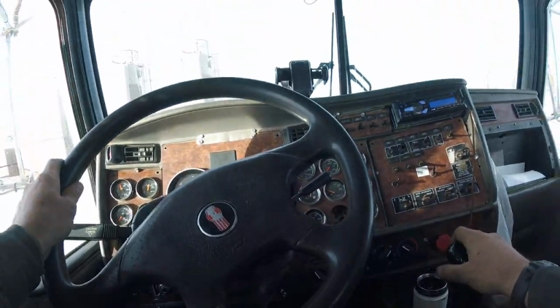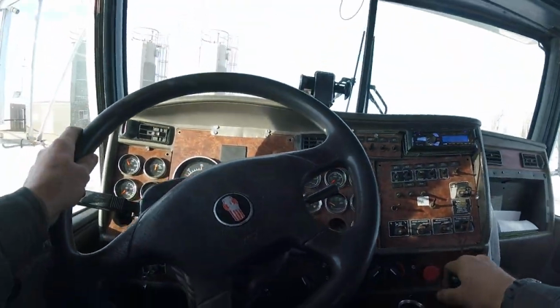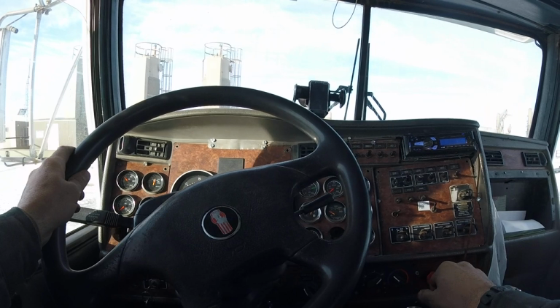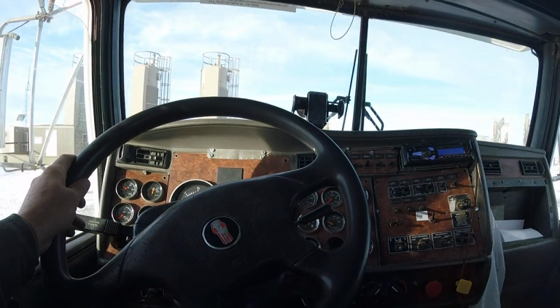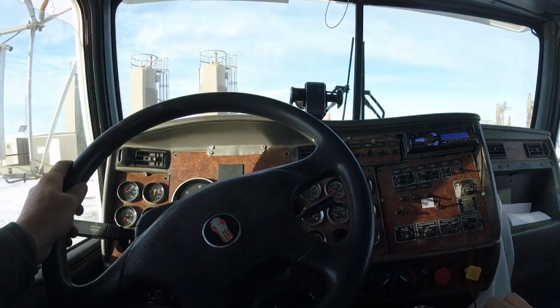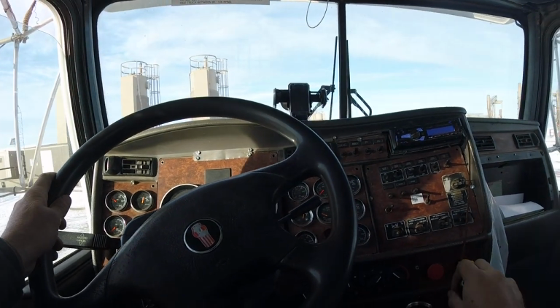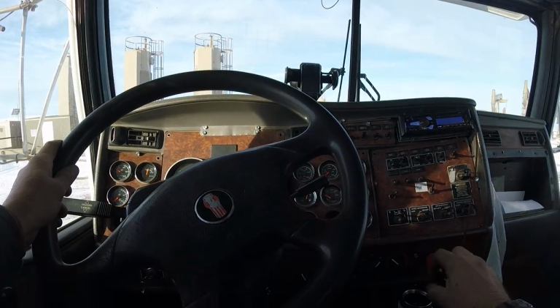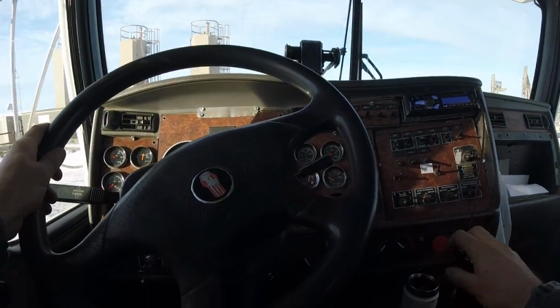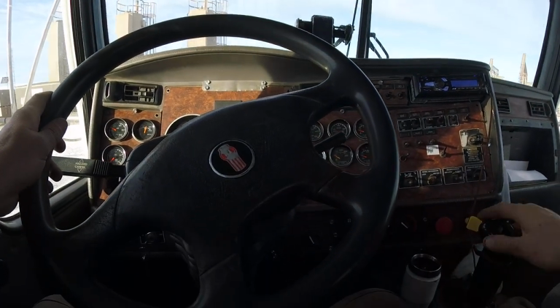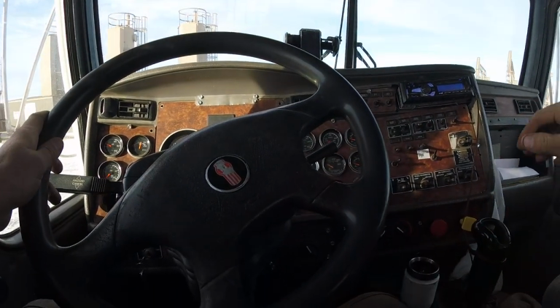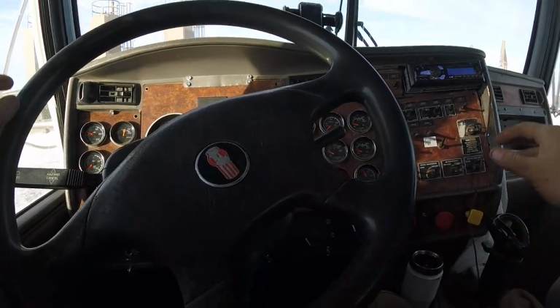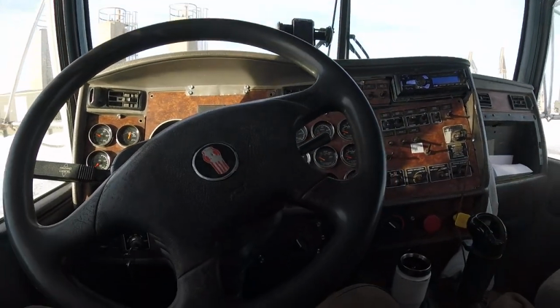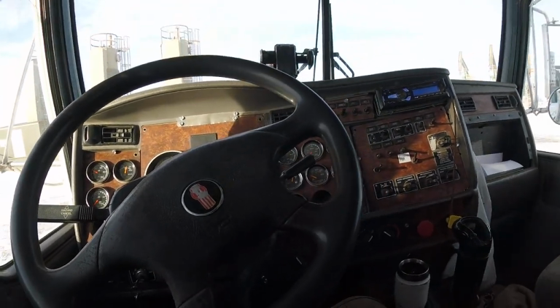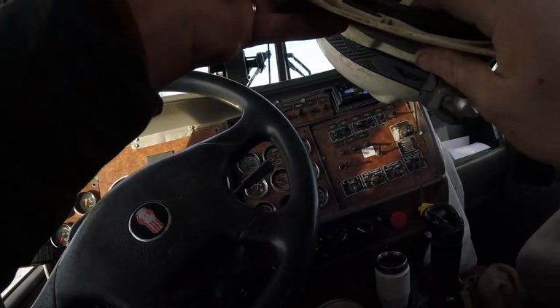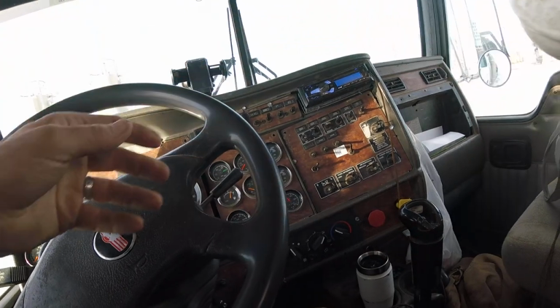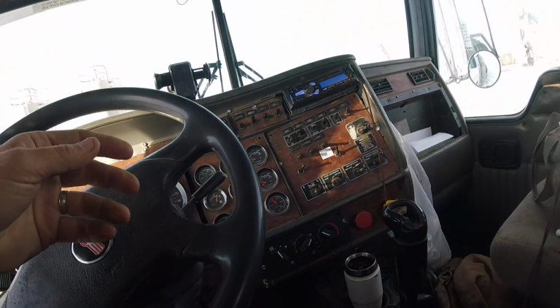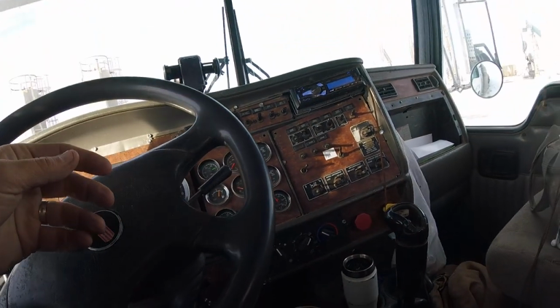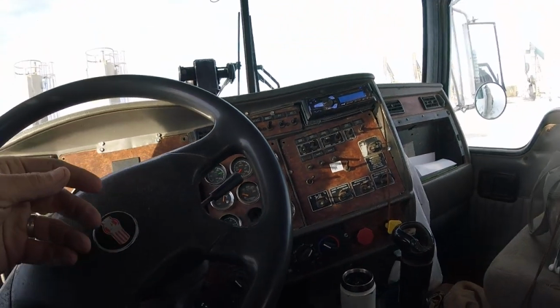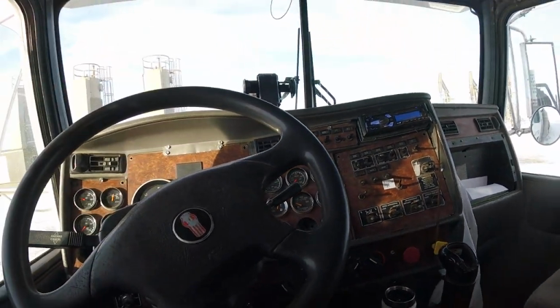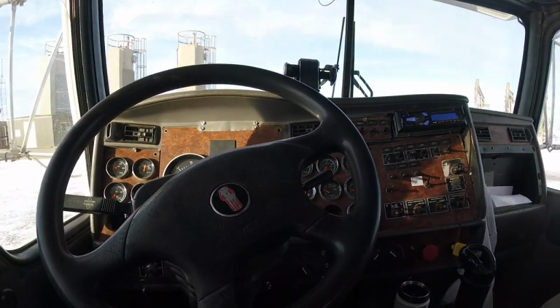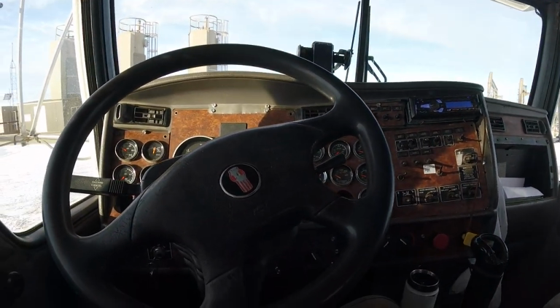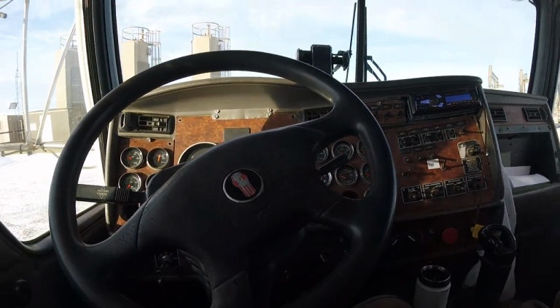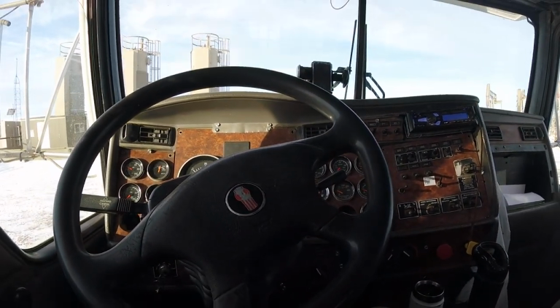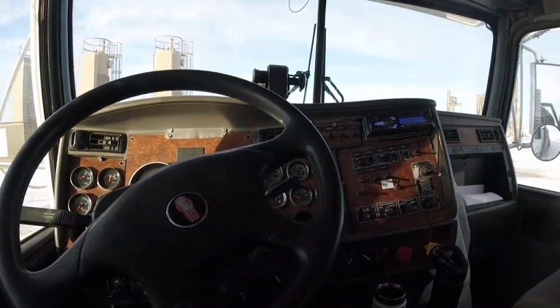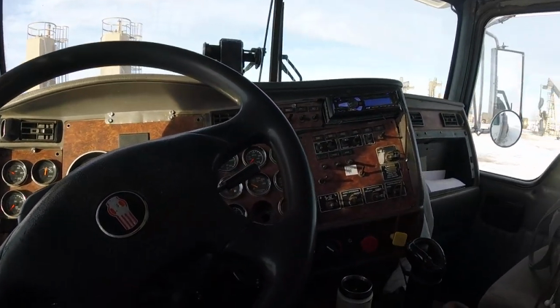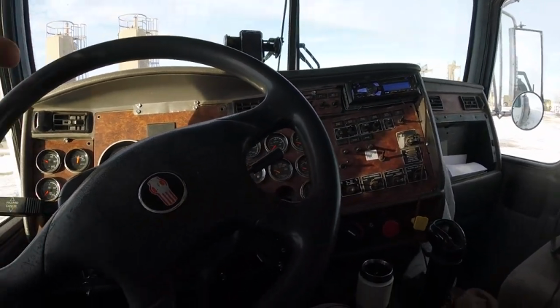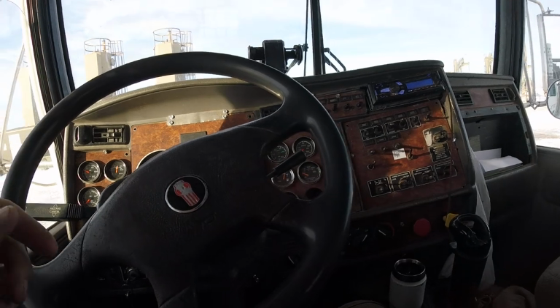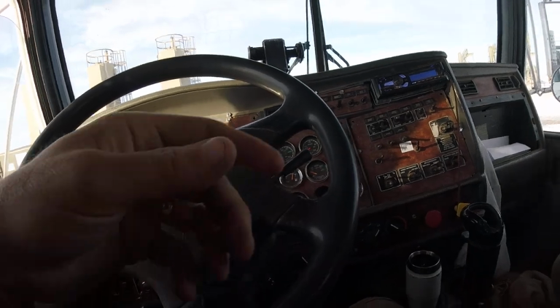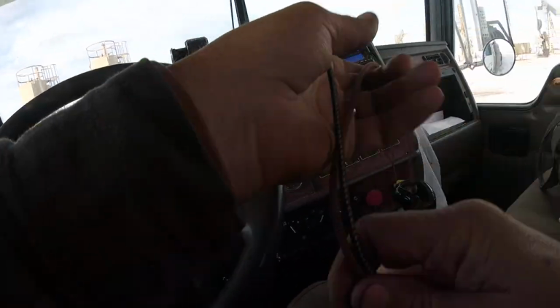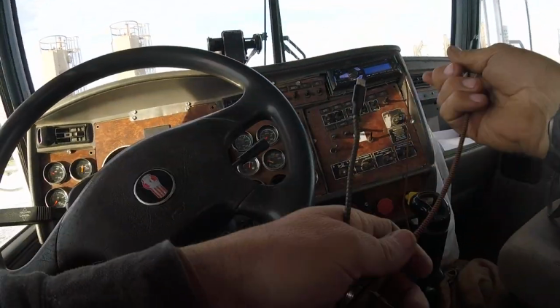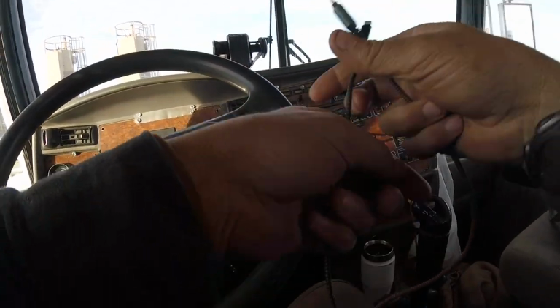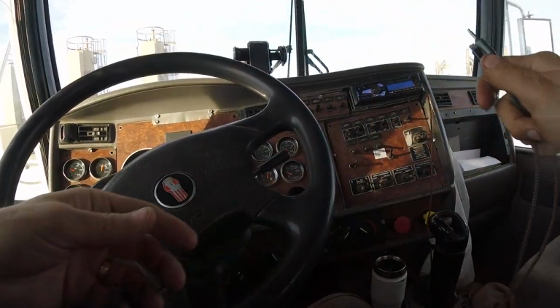Remember: put in the clutch, put it in gear, take it out of gear, and then your PTO is off. All right. You always want to have safety gear on — your protective glasses, your FR gear, which is fire resistant gear. Standard gear.